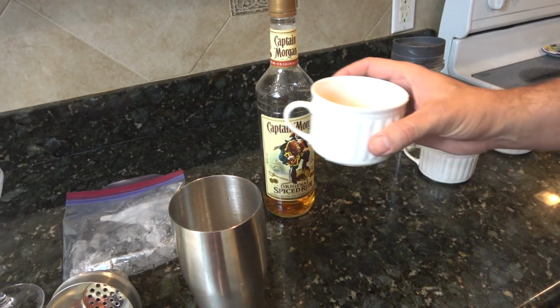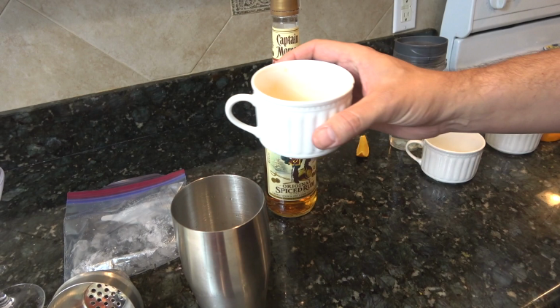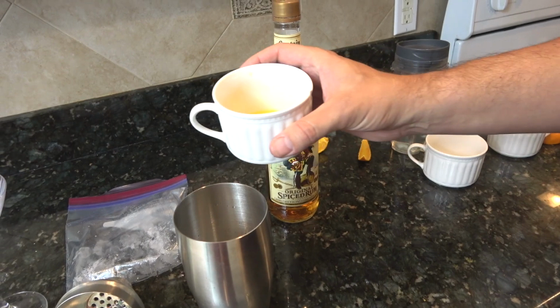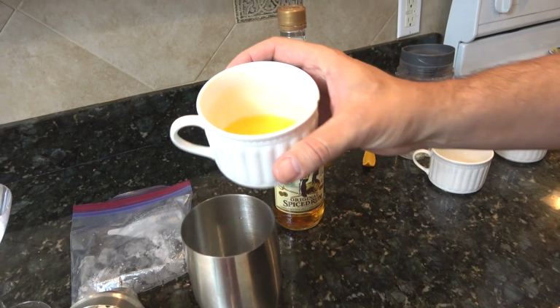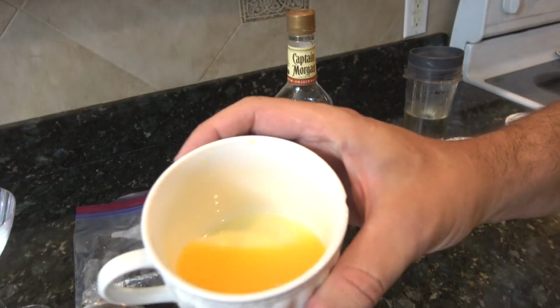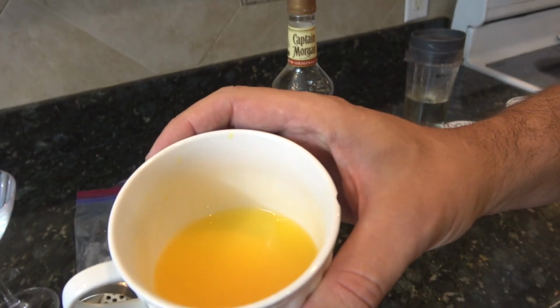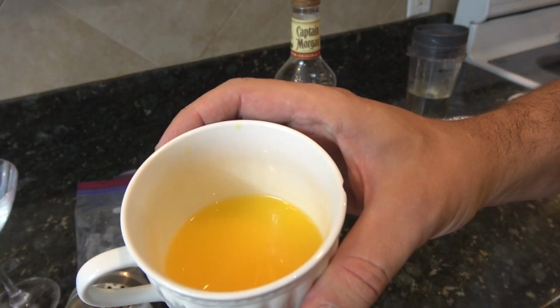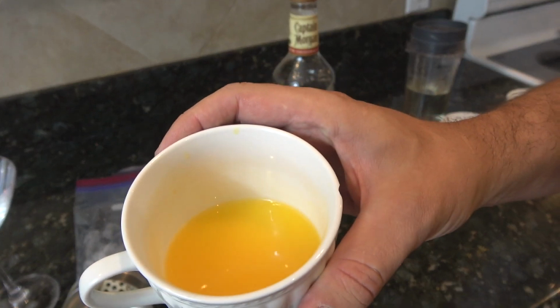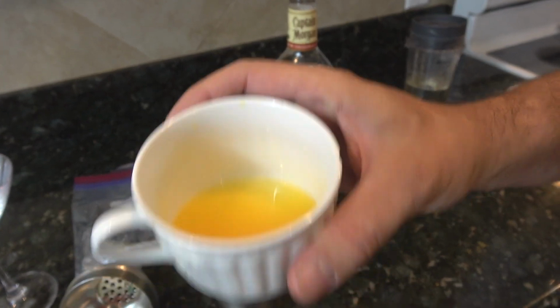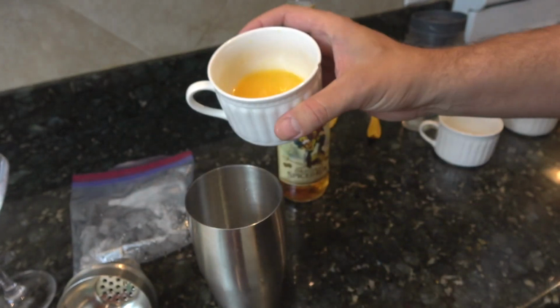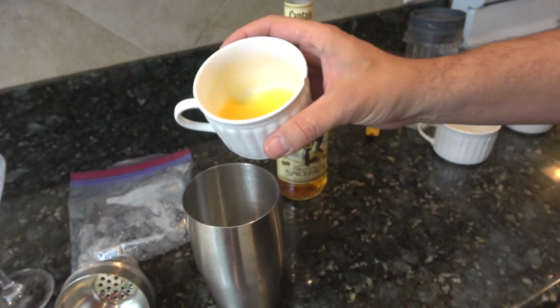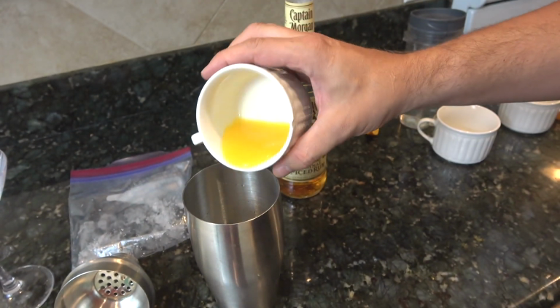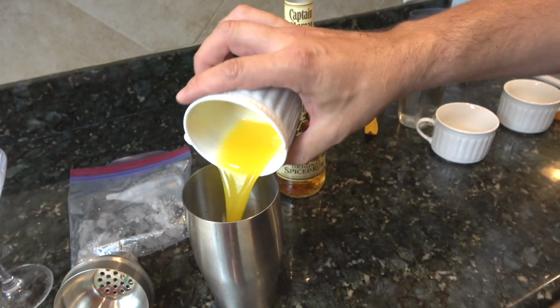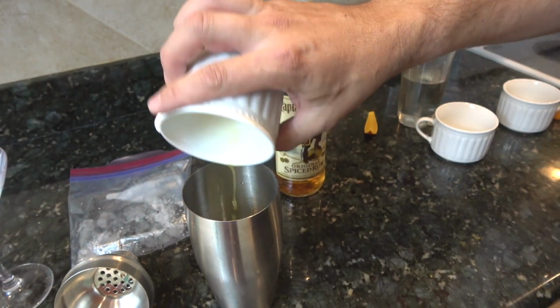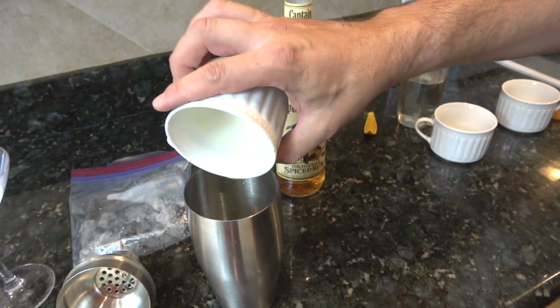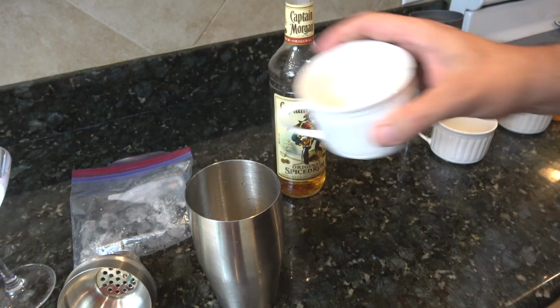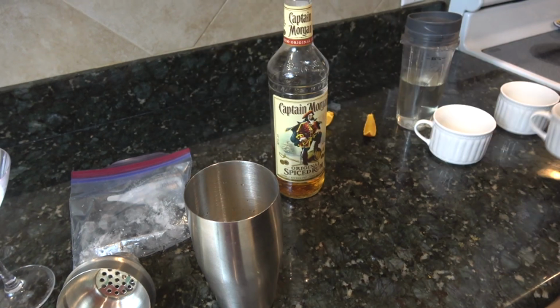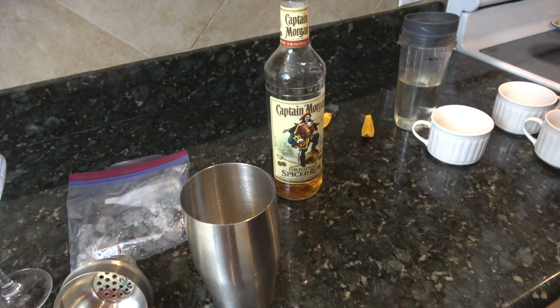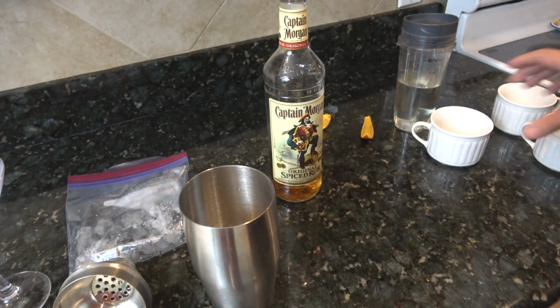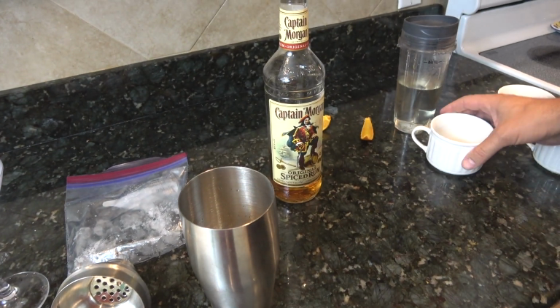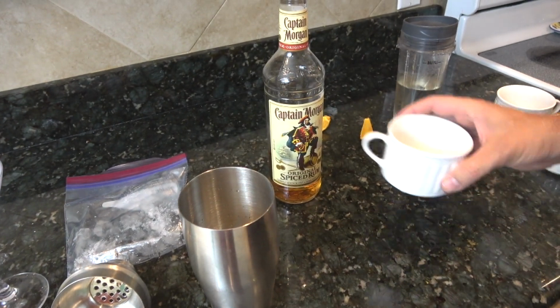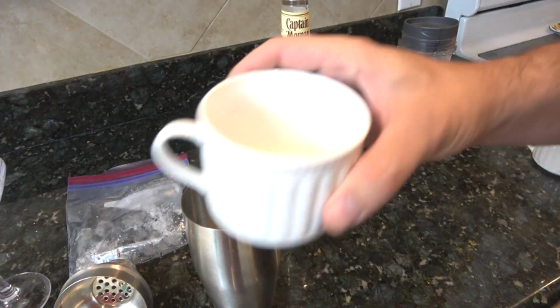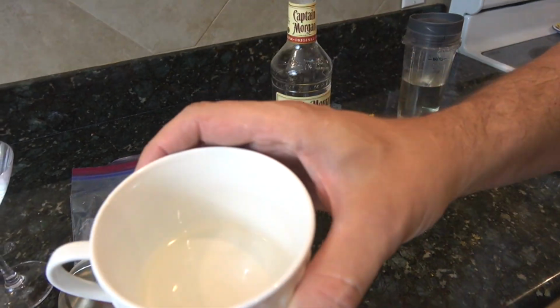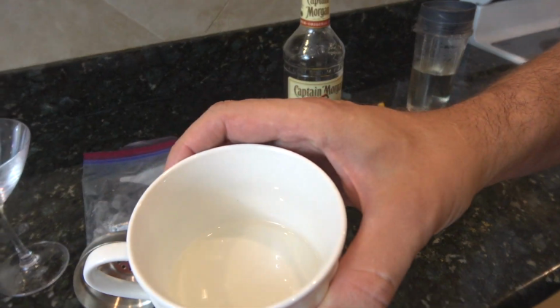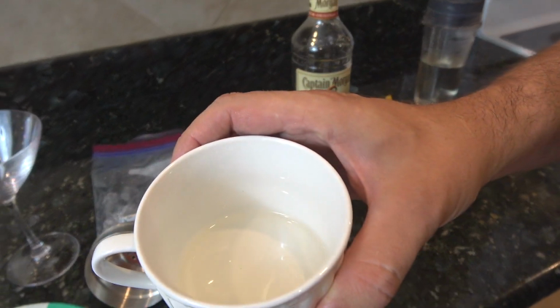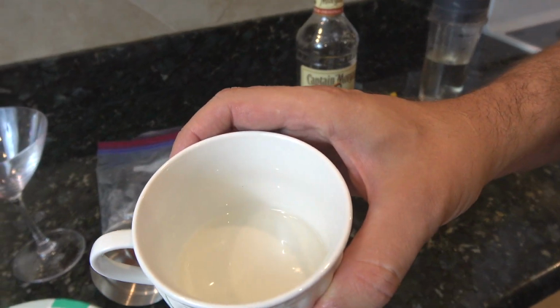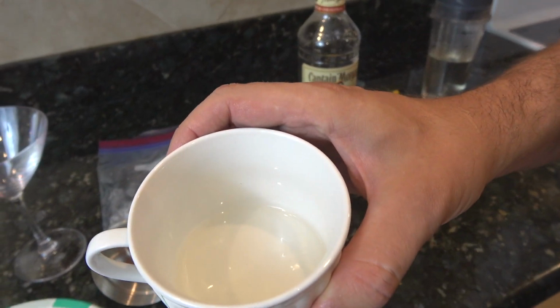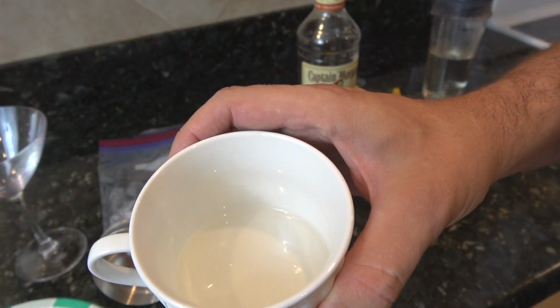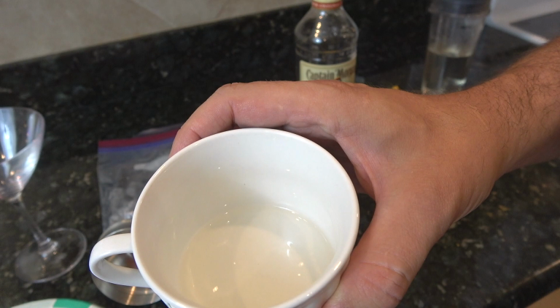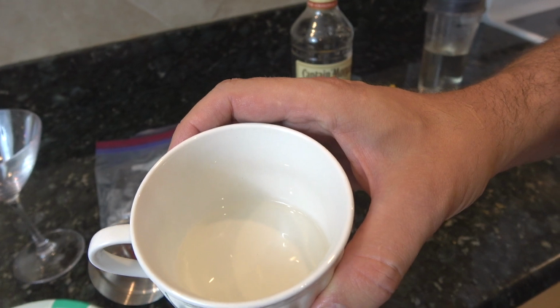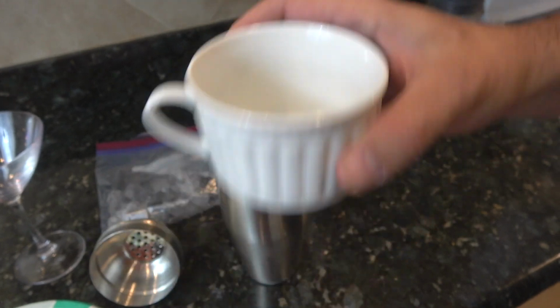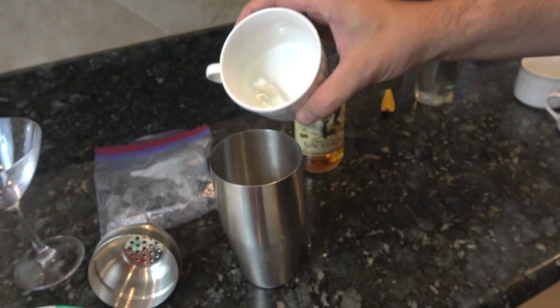In addition to that, I have some fresh squeezed orange juice — that's just a little bit more than one ounce. And lastly, I have simple syrup, which is just sugar and water mixed together, and I have half an ounce of that.